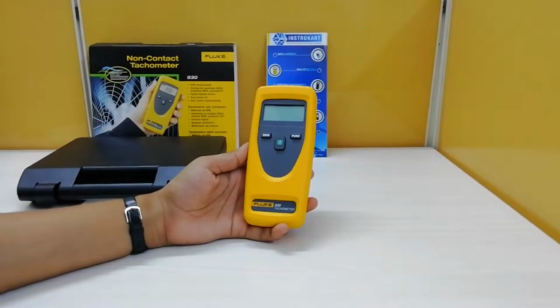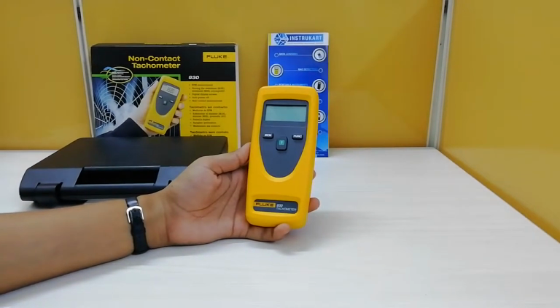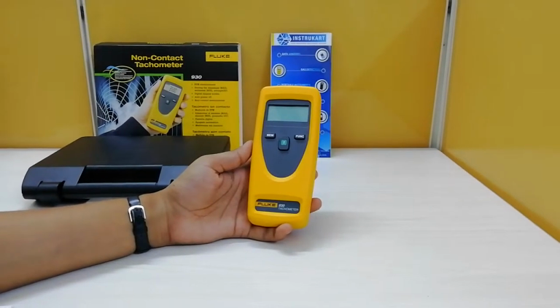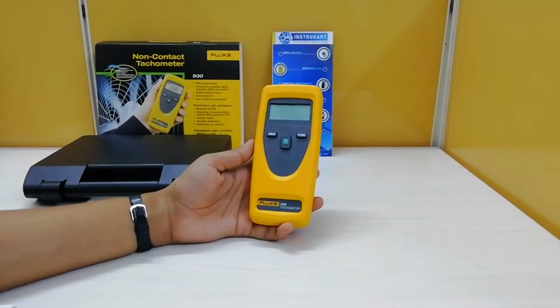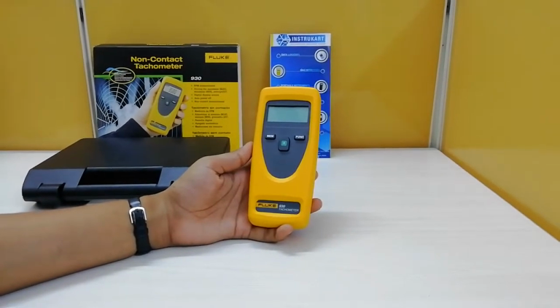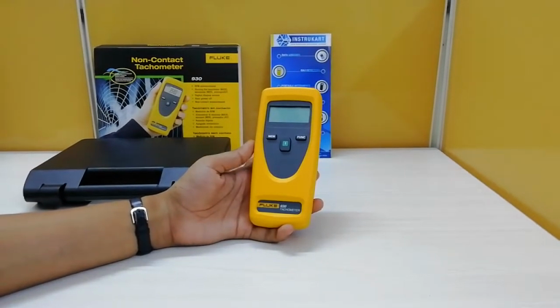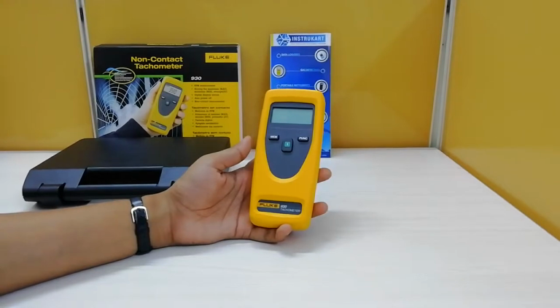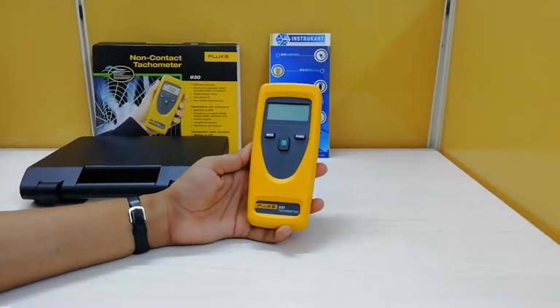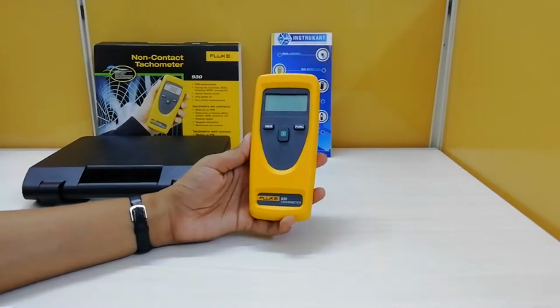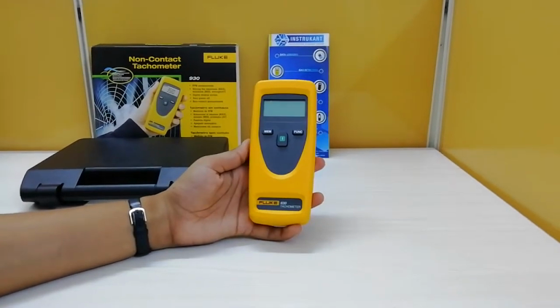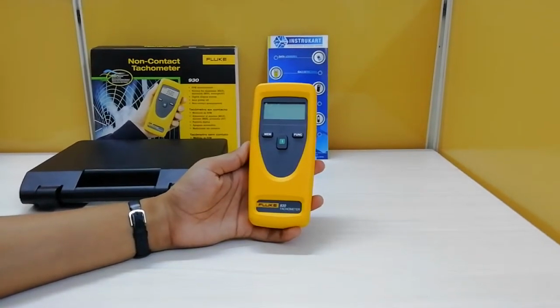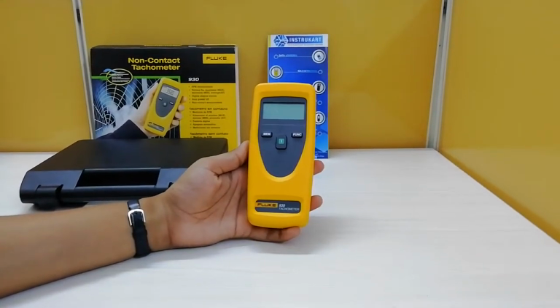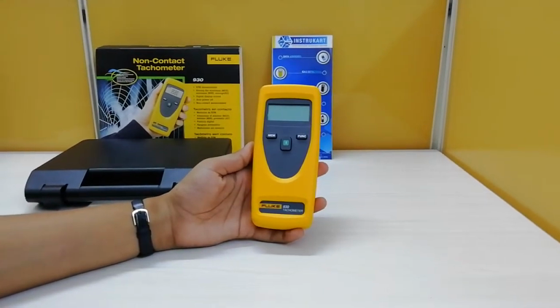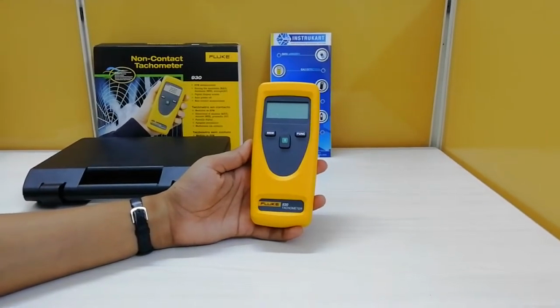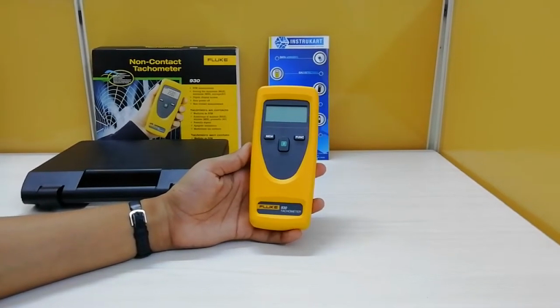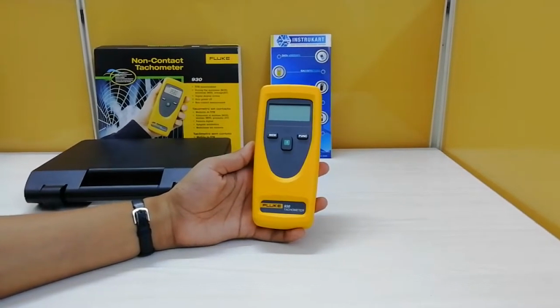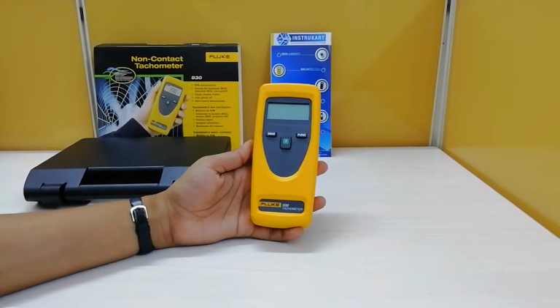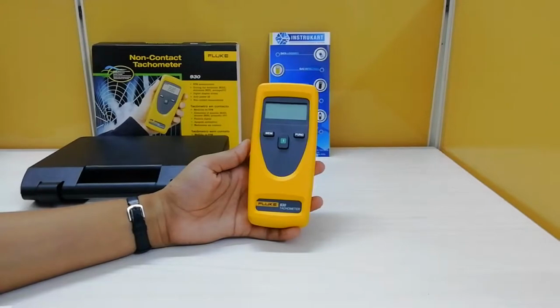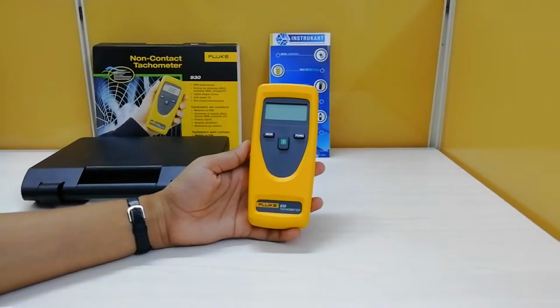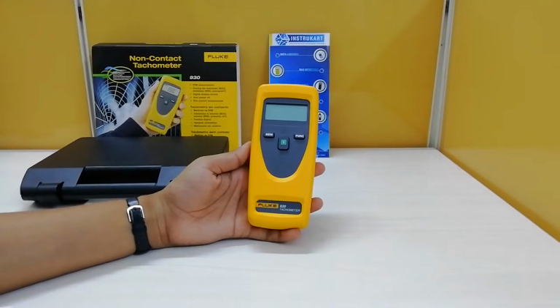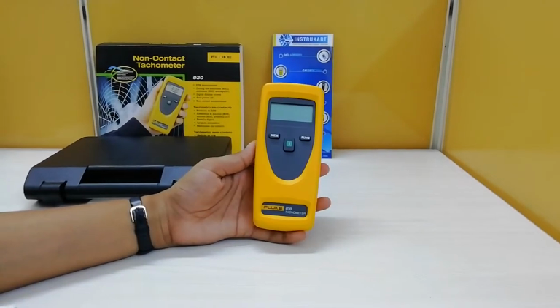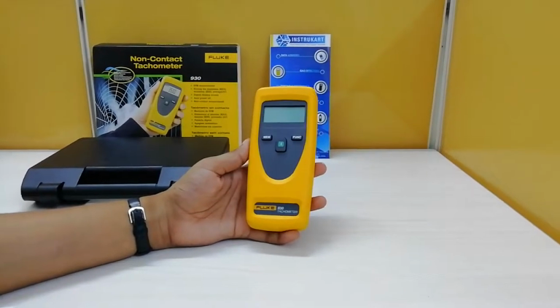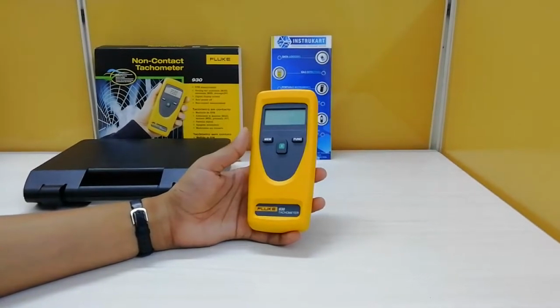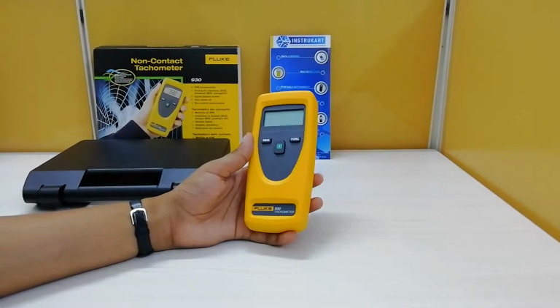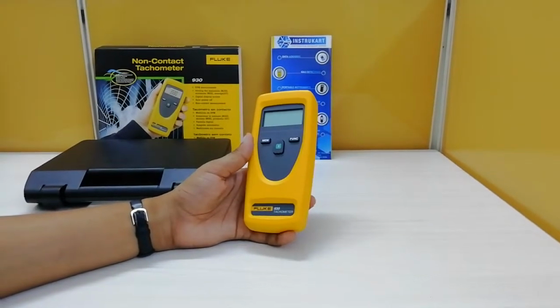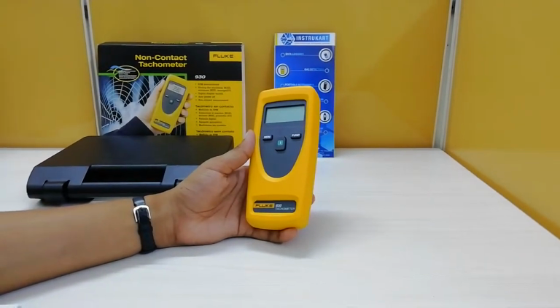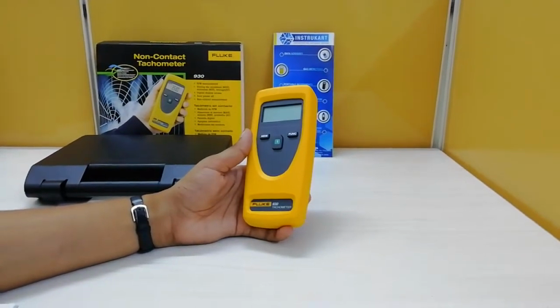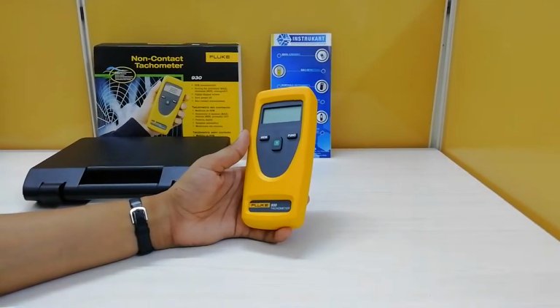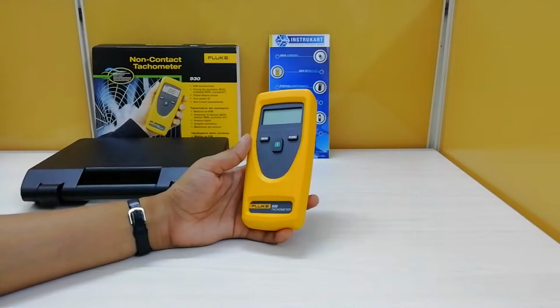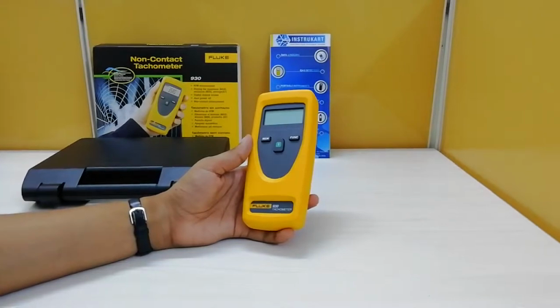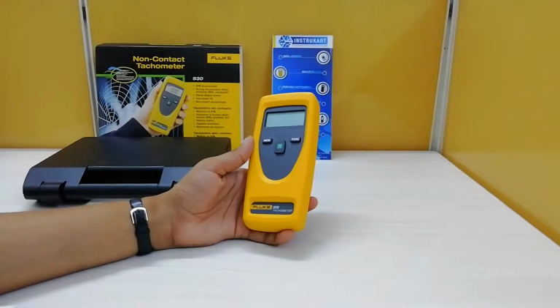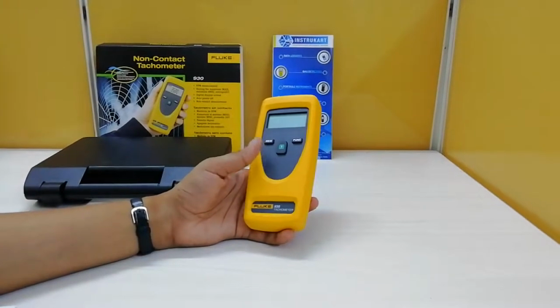textile, pulp and paper work, and metal work industries. This handheld tachometer can also be used in water purification plants, machining, and chemical manufacturing plants. It is also used to measure the speed in HVAC compressors for industrial systems.